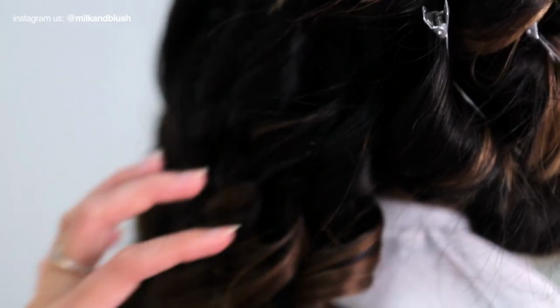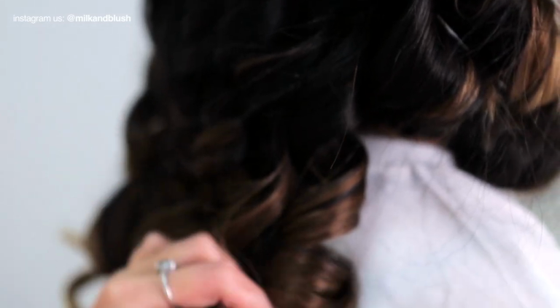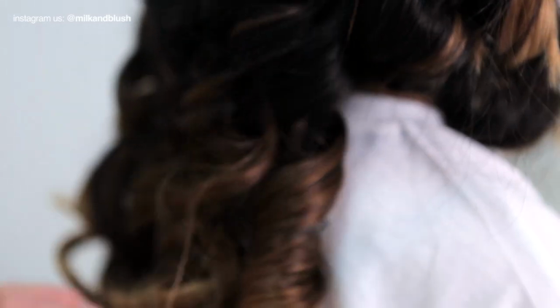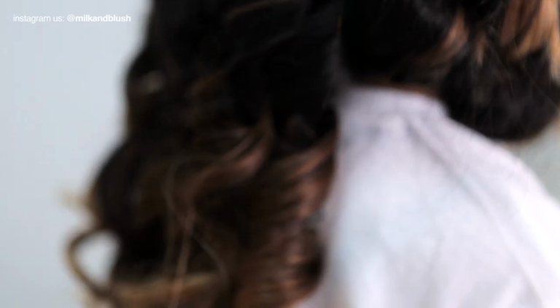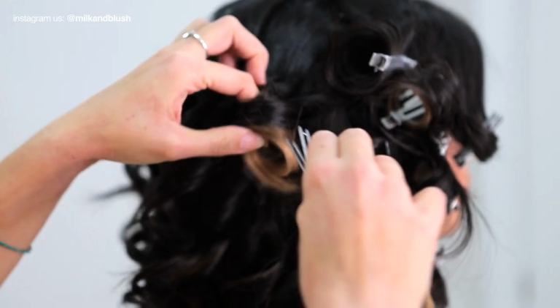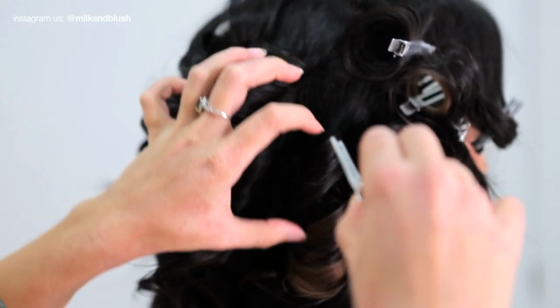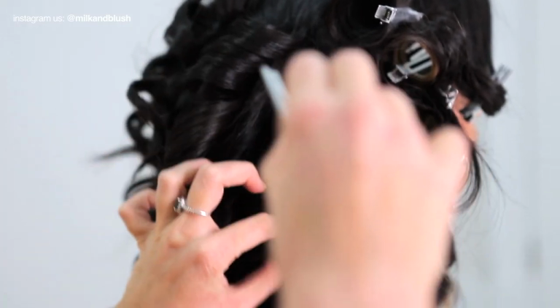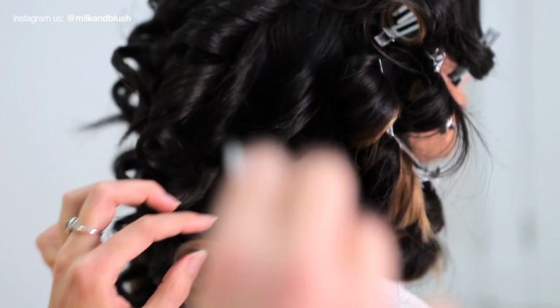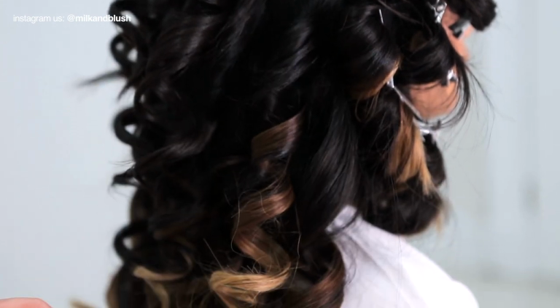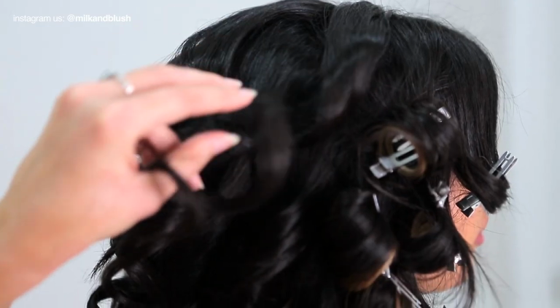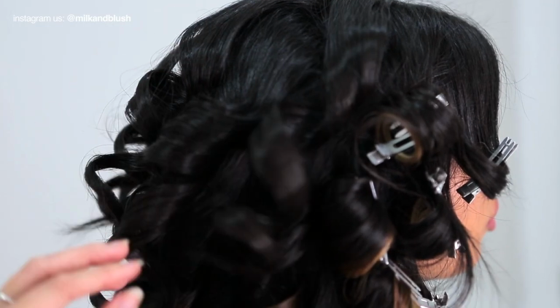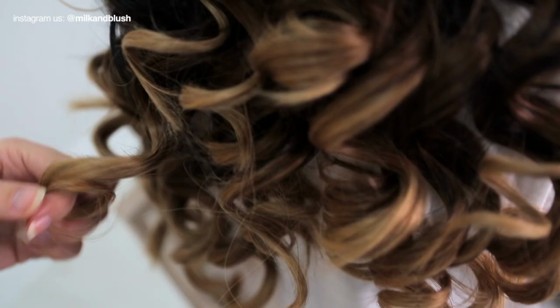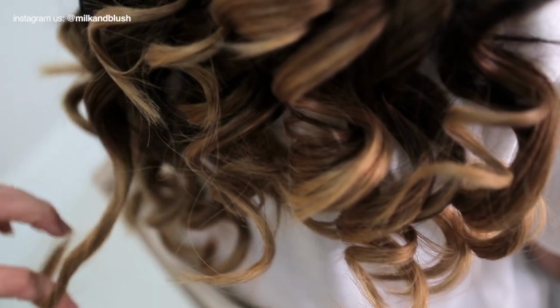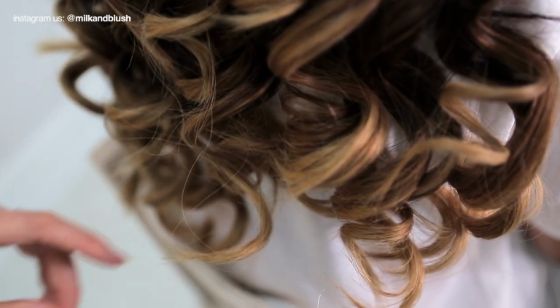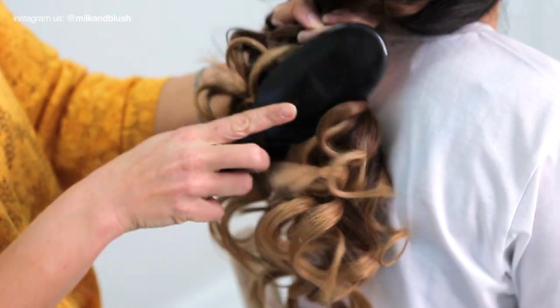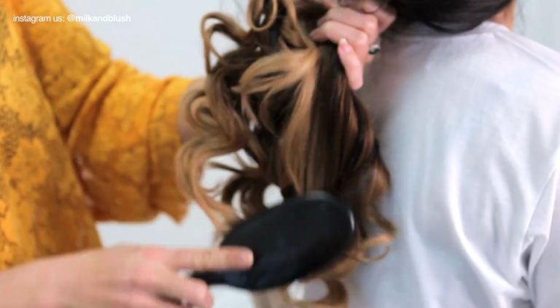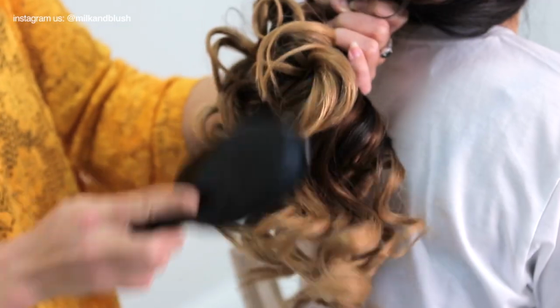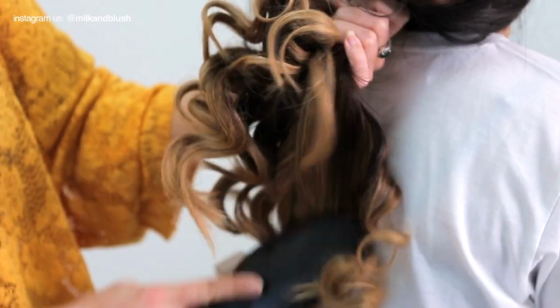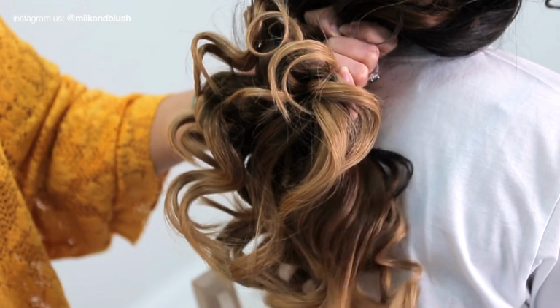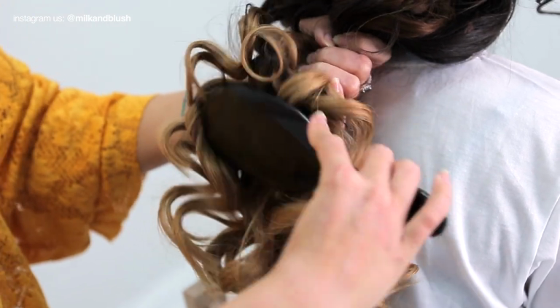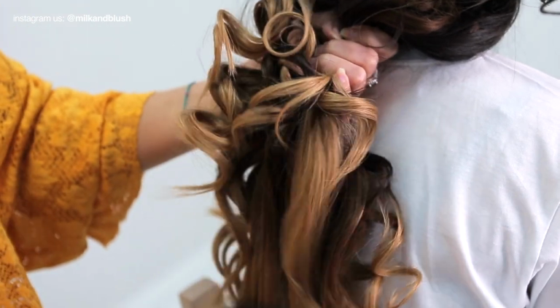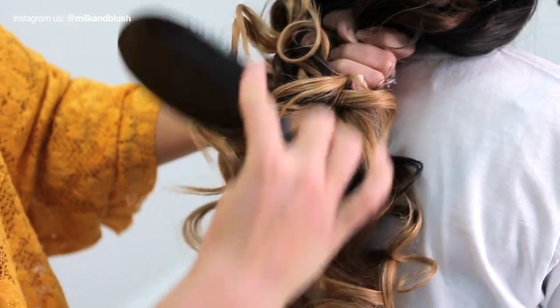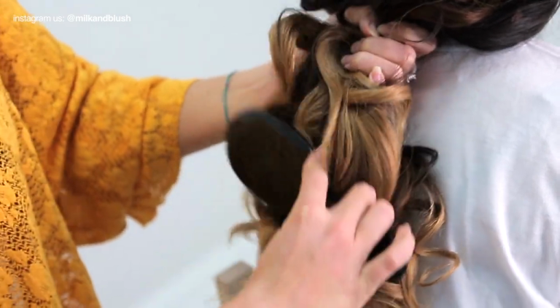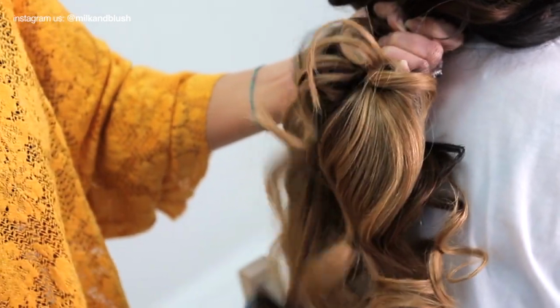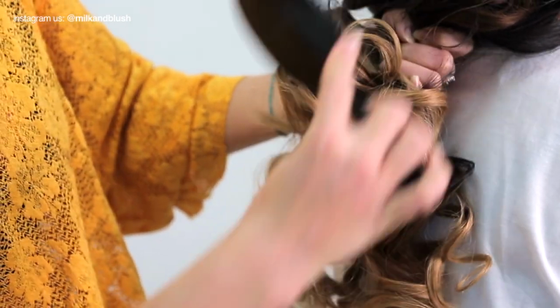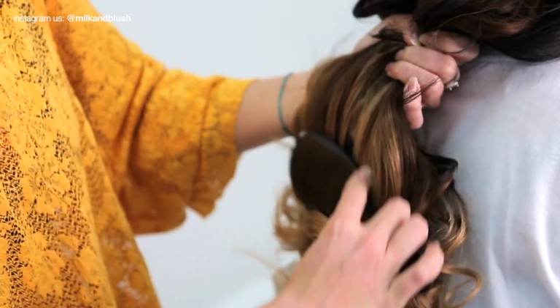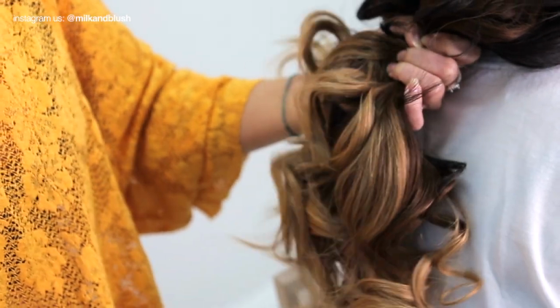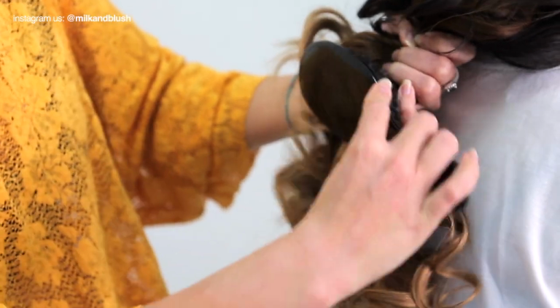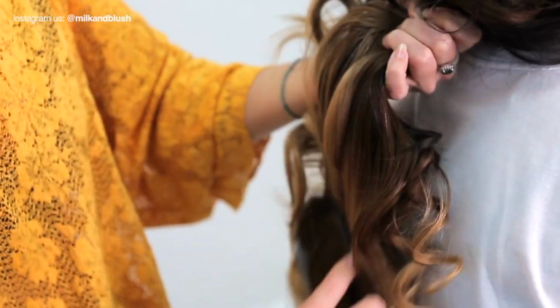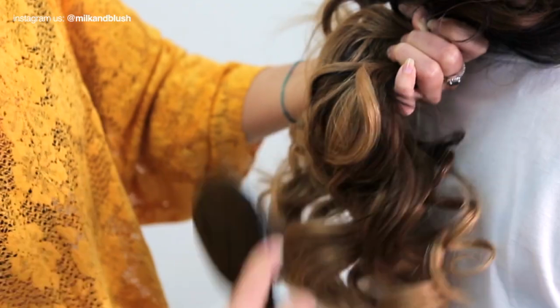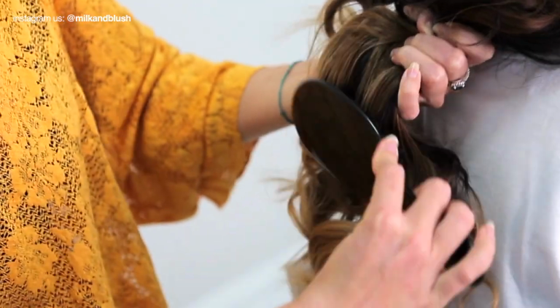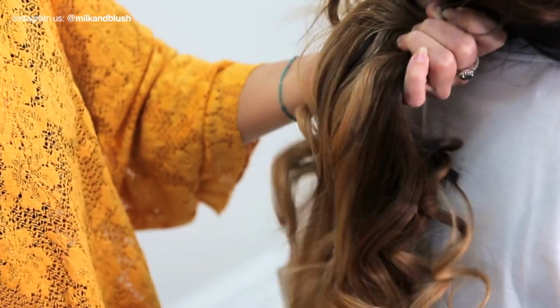Once your hair is cool just take out all of the clips and brush out the hair from the ends up to create a soft wave. This will really help to blend the extensions into your natural hair so that you get a seamless transition between the colors.